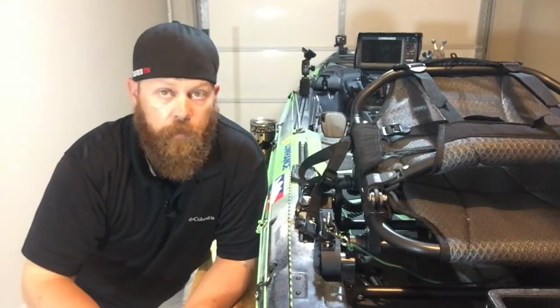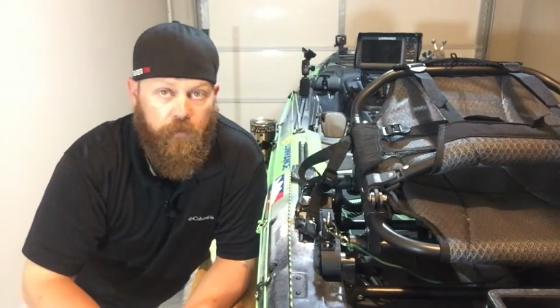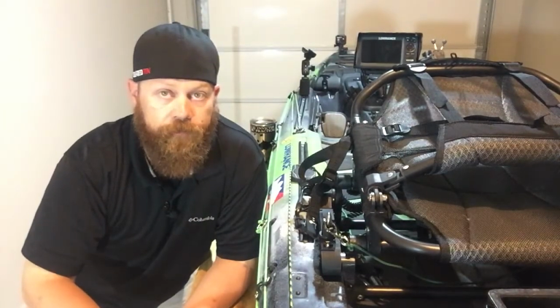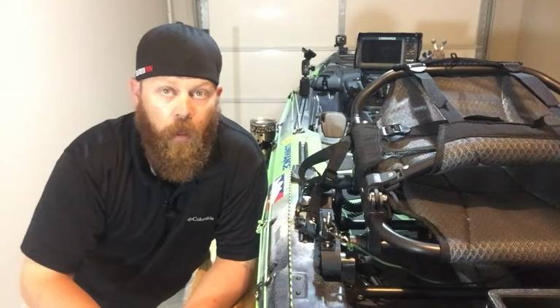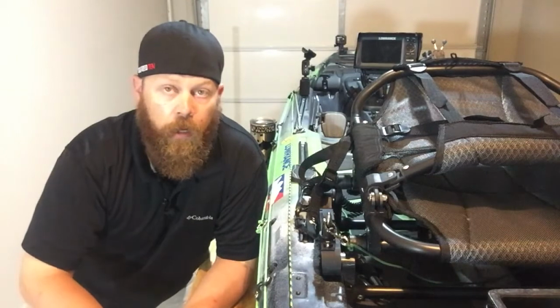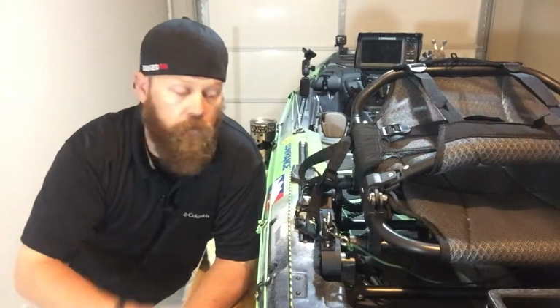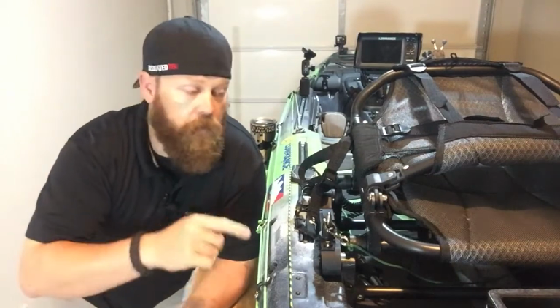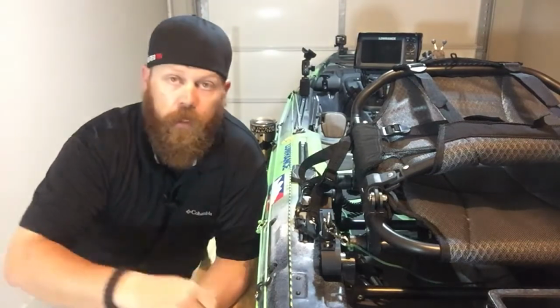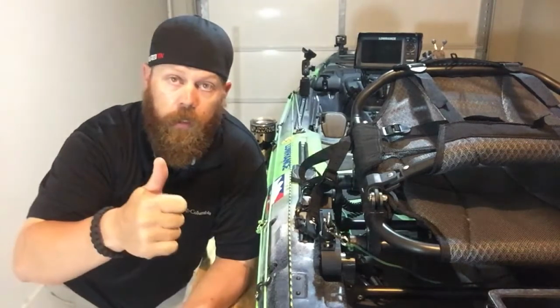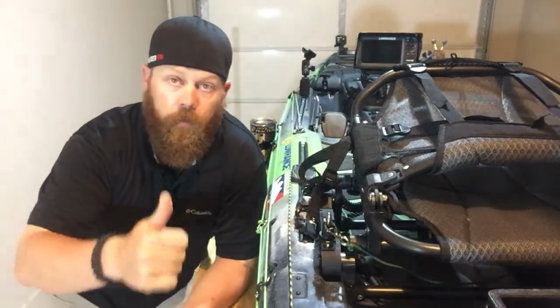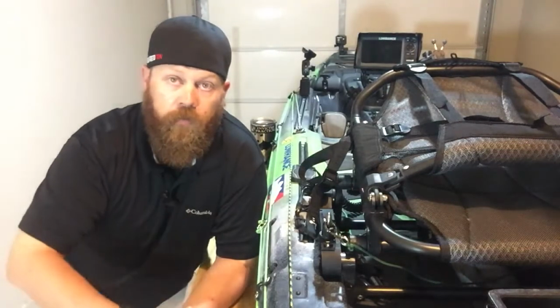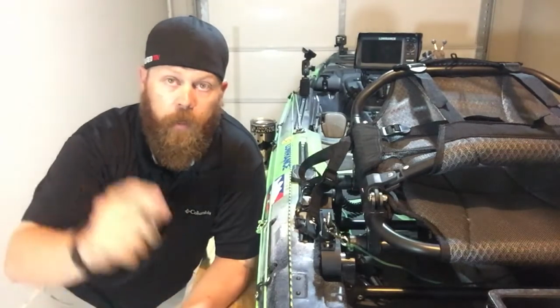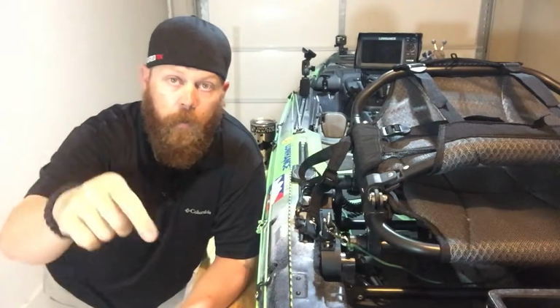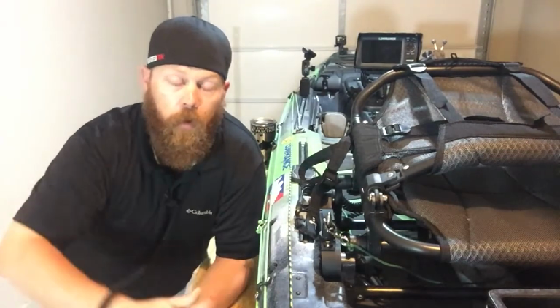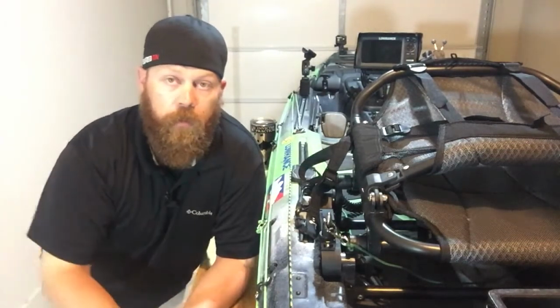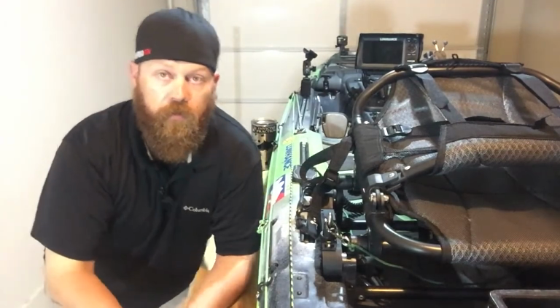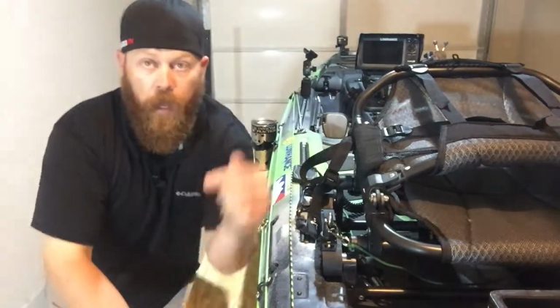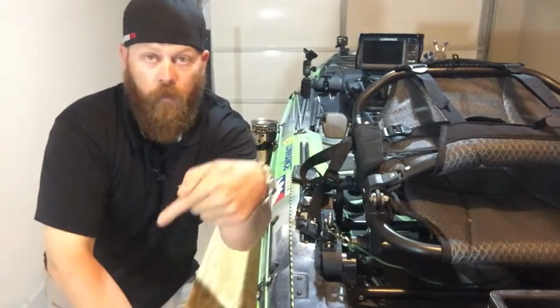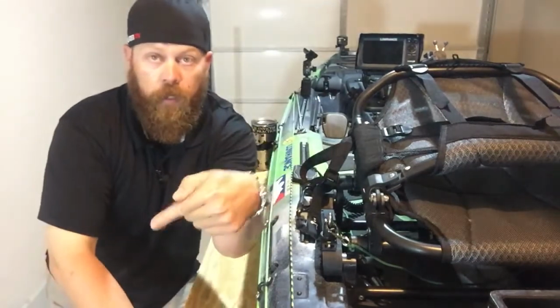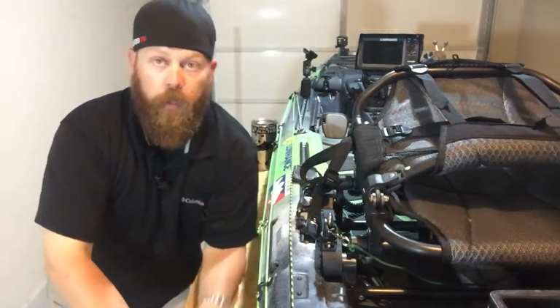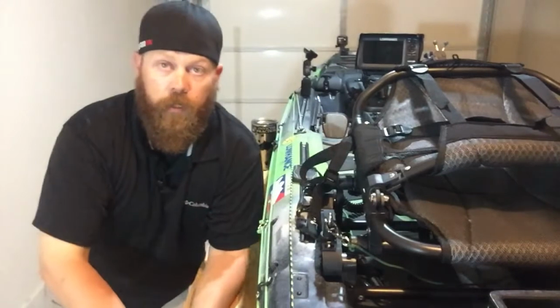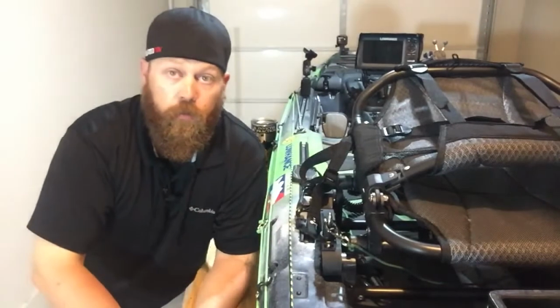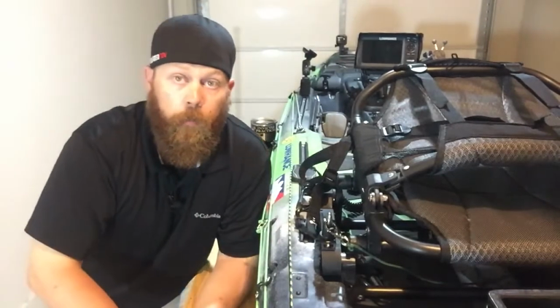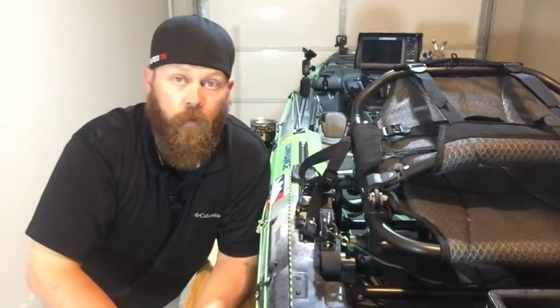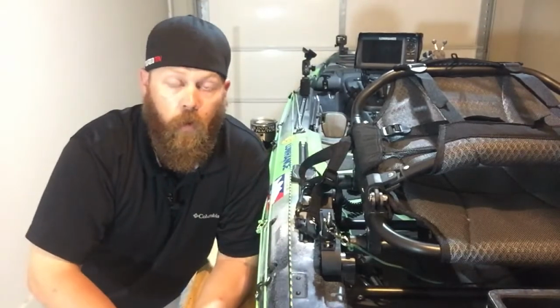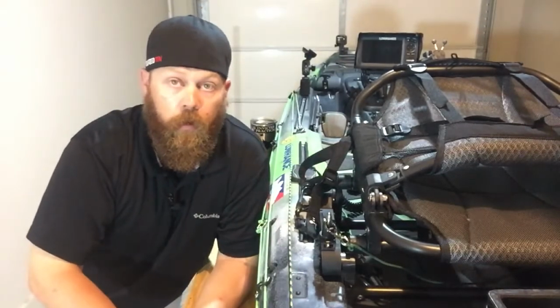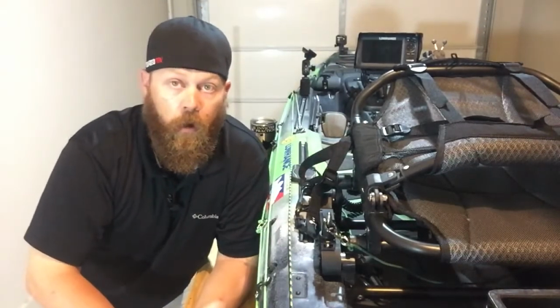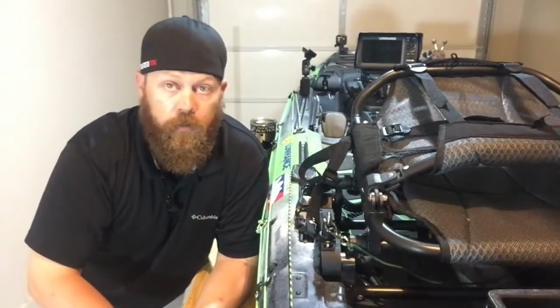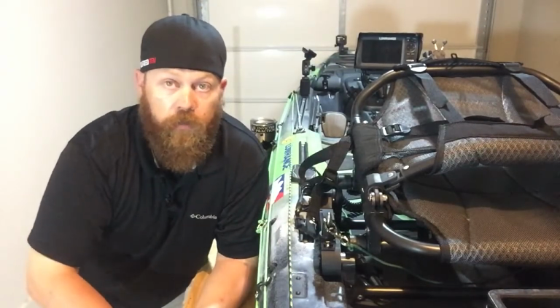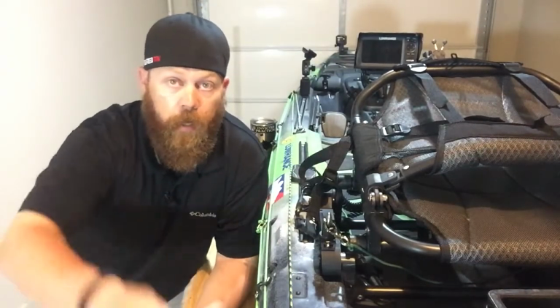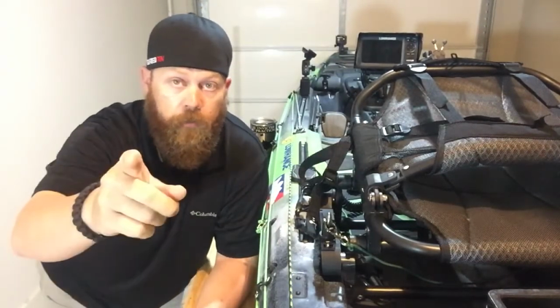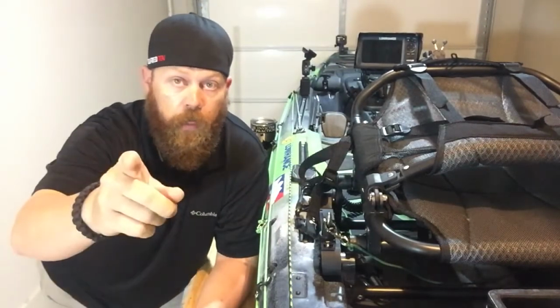If you liked this video go ahead and give me the thumbs up, comment below on what you'd like to see, and don't forget to hit that subscribe button over in the corner. Until next time guys, thanks.